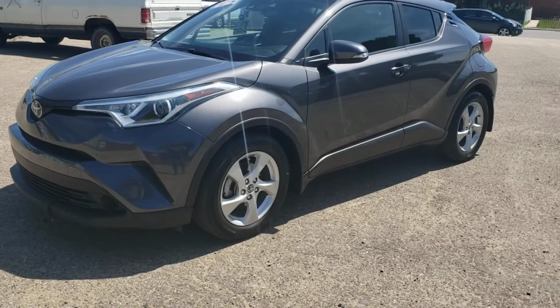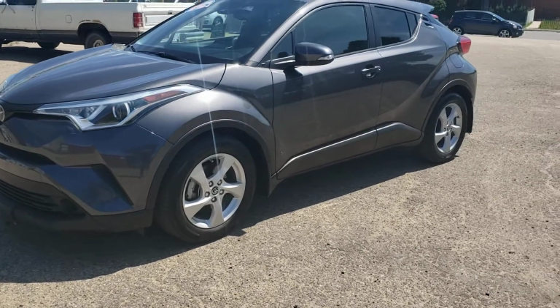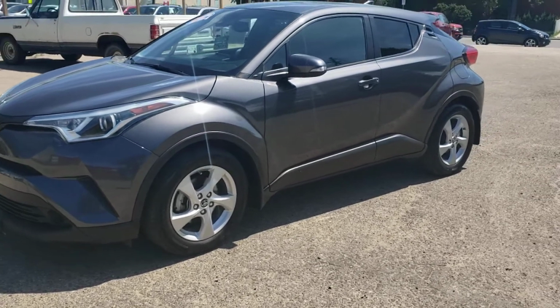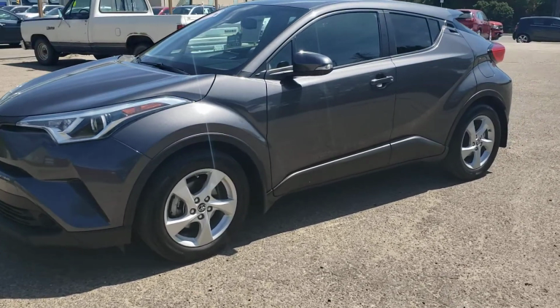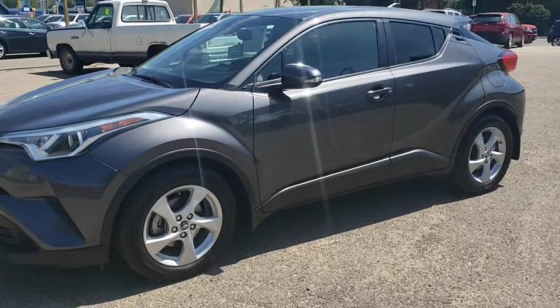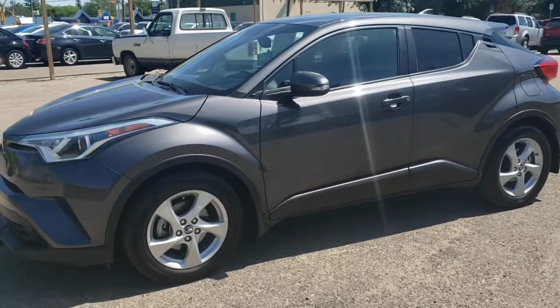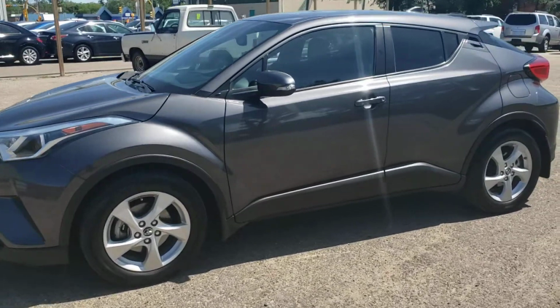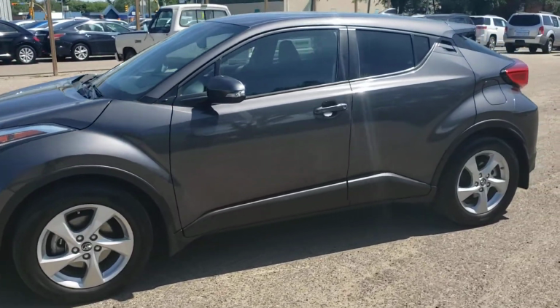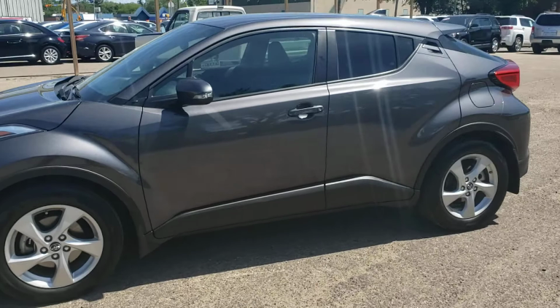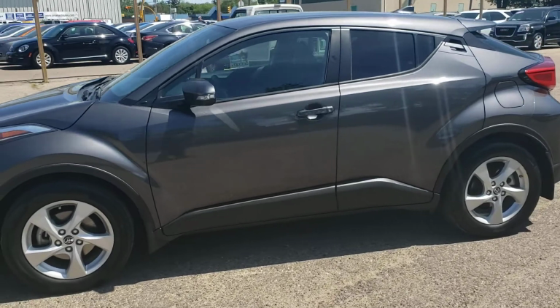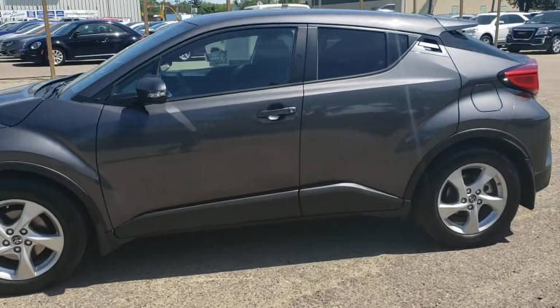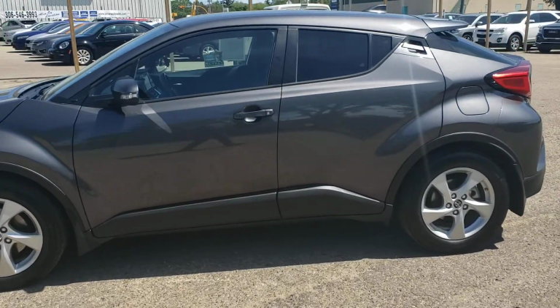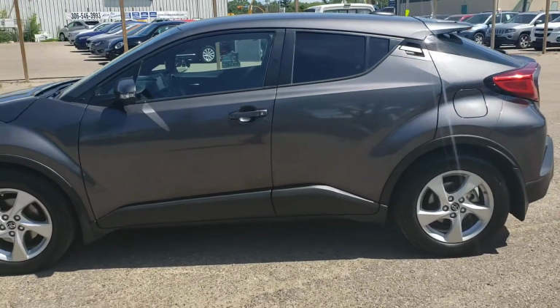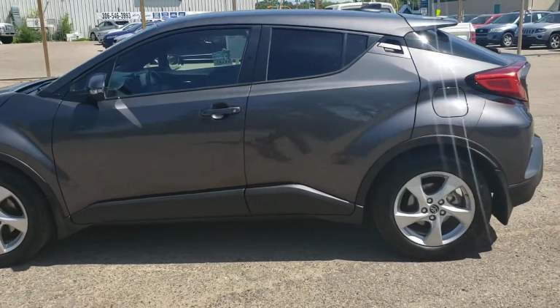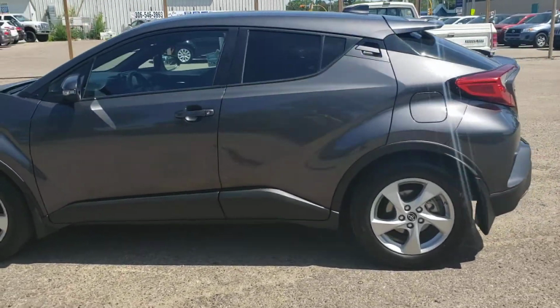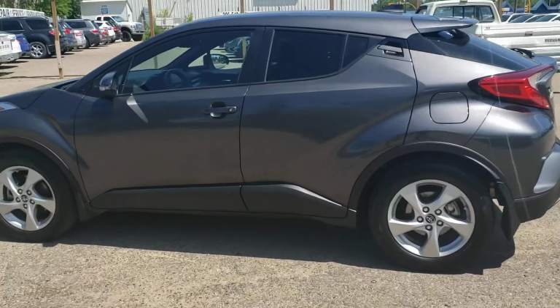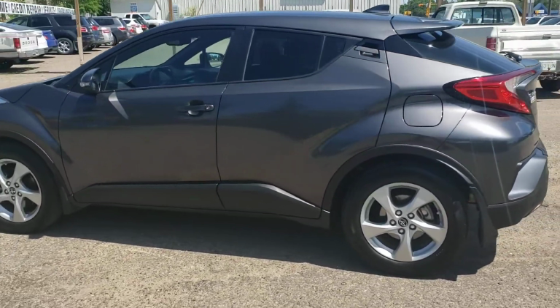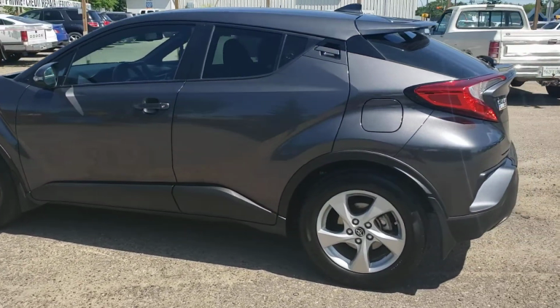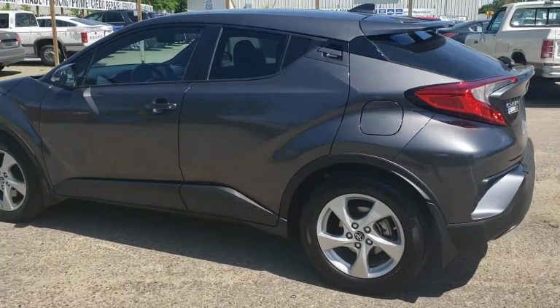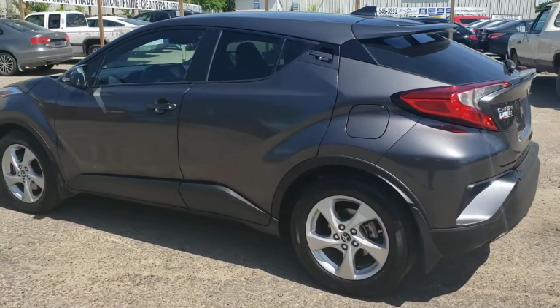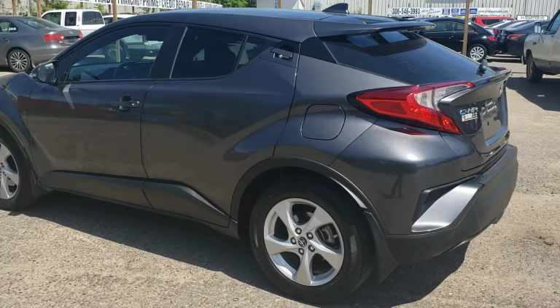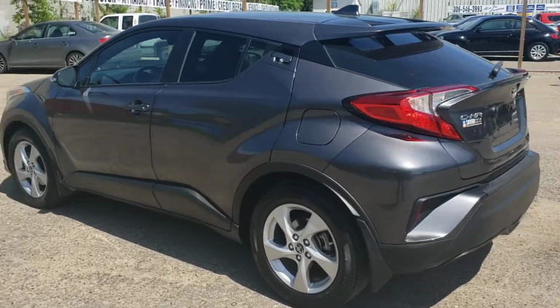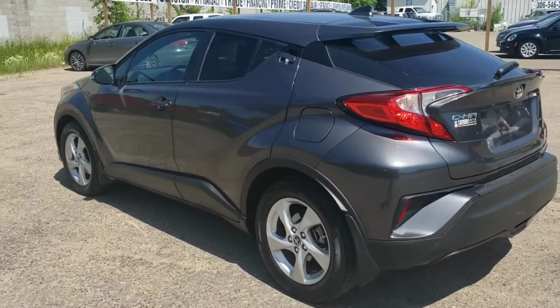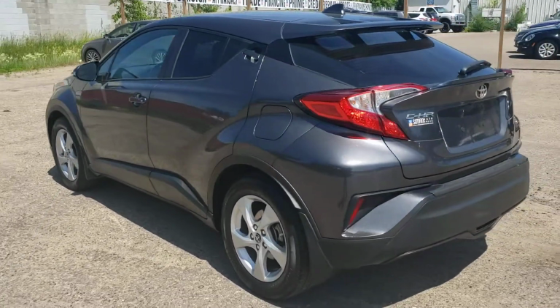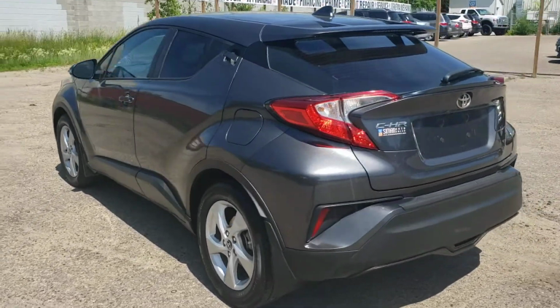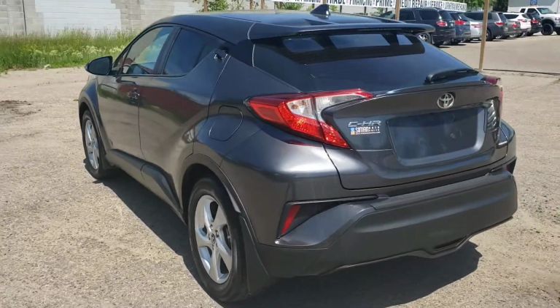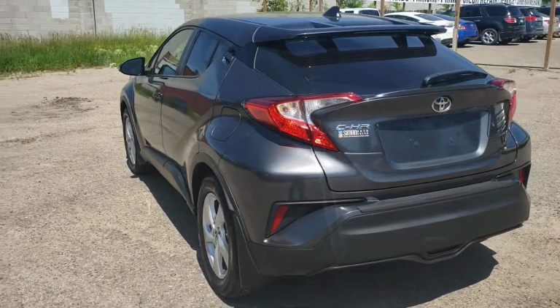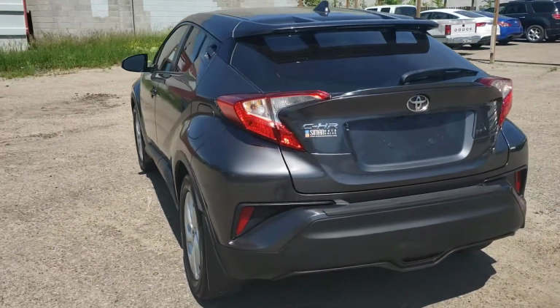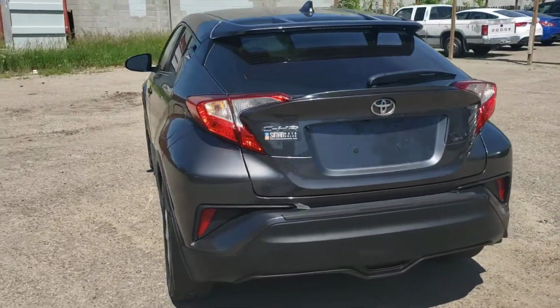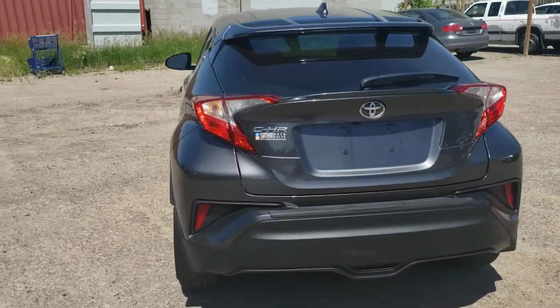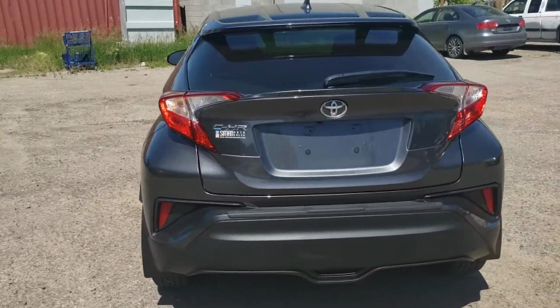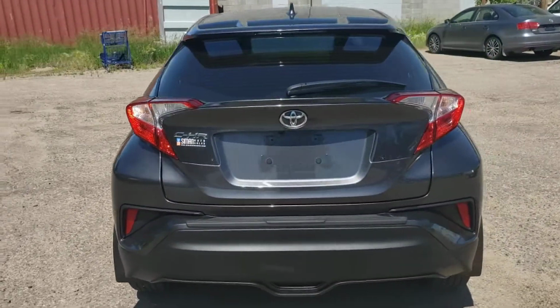Mike here with Simon Auto Sales. Today I'm going to show you our 2018 Toyota CH-R. This CH-R is powered by a 2-liter inline-4 engine that produces about 144 horsepower and gets a great 7.5 liters per 100k on the highway.